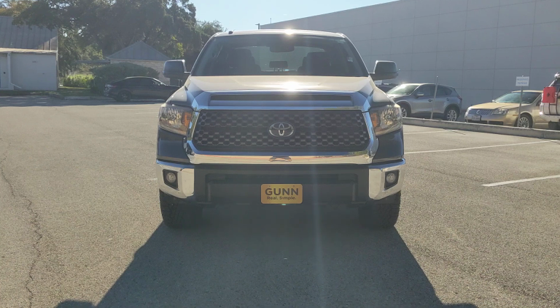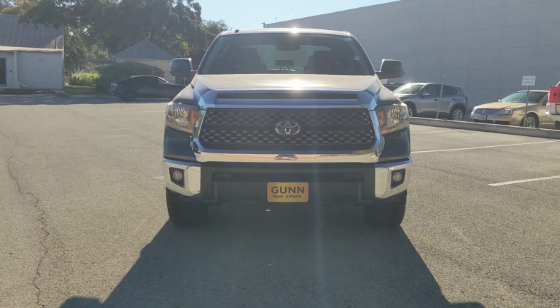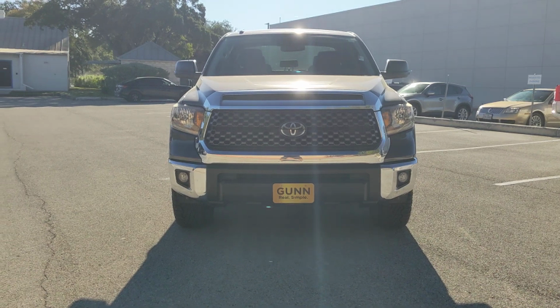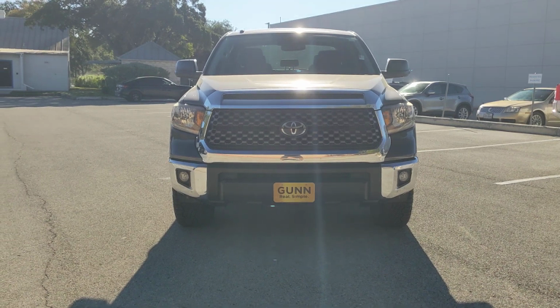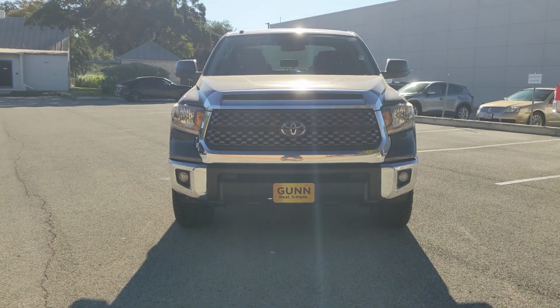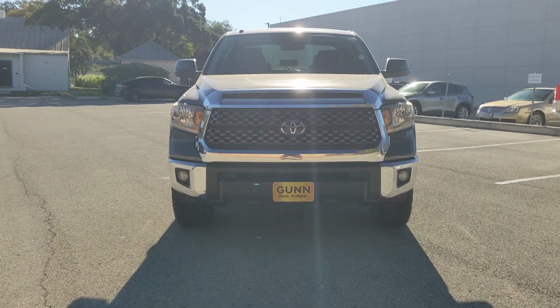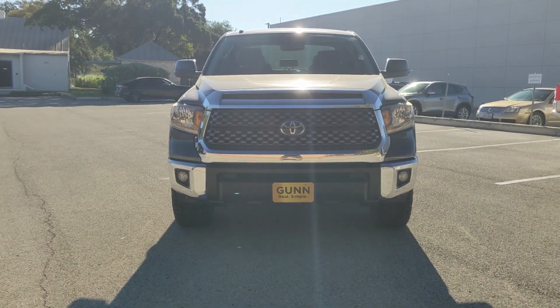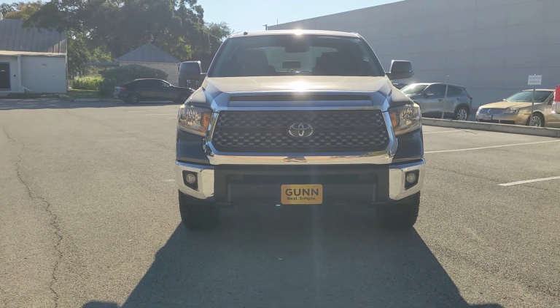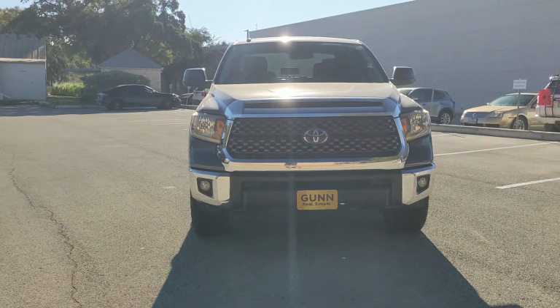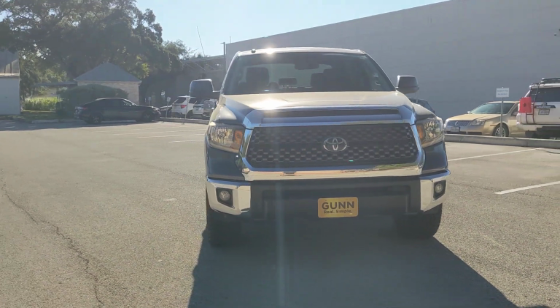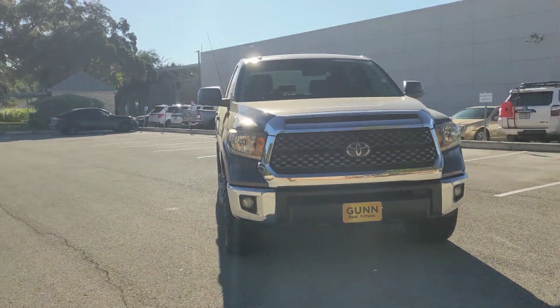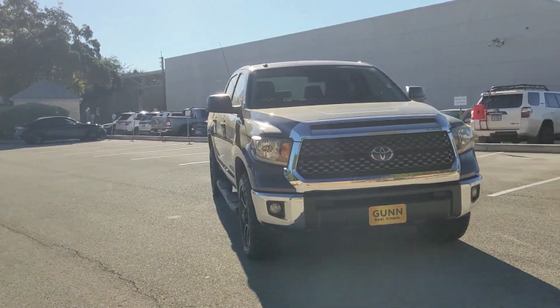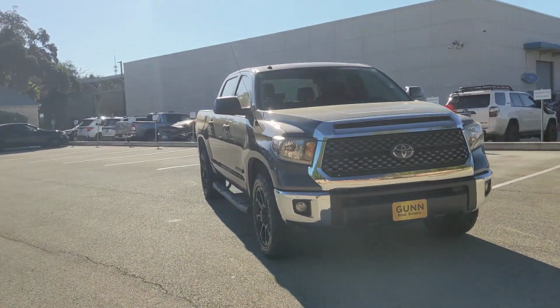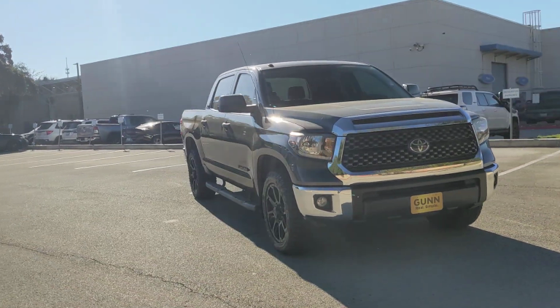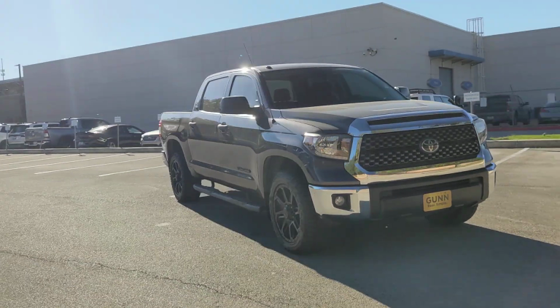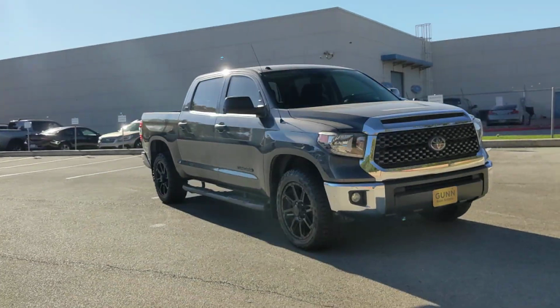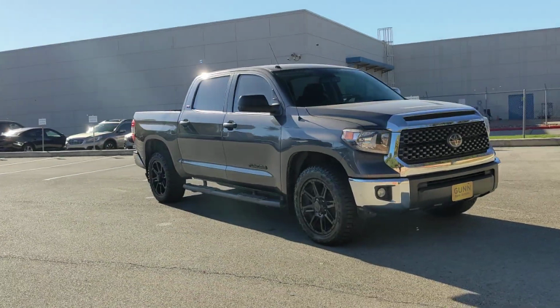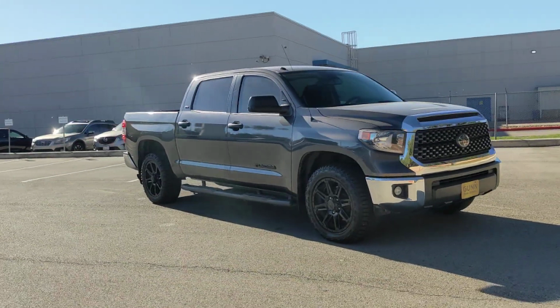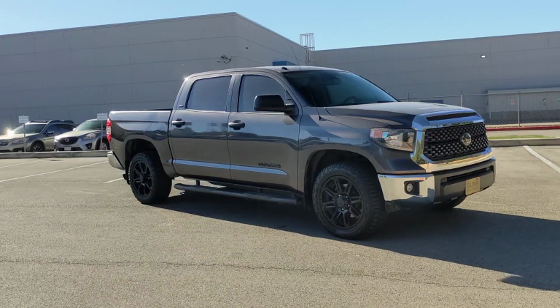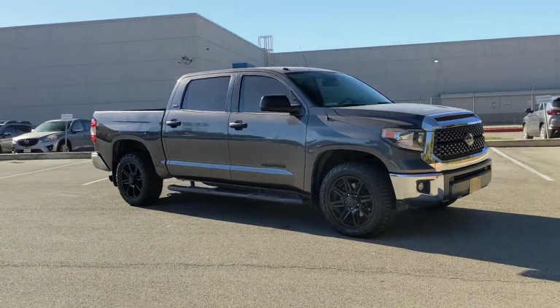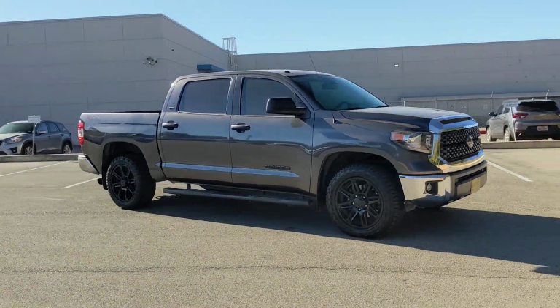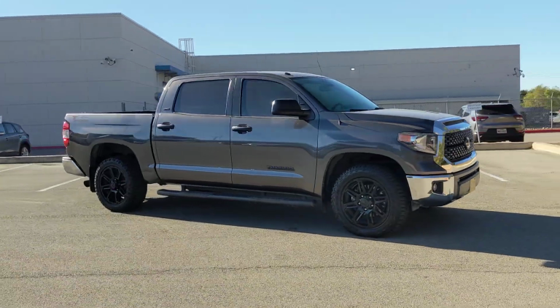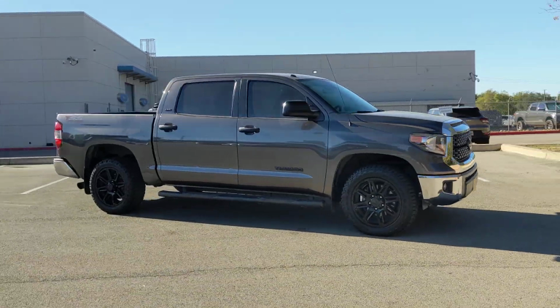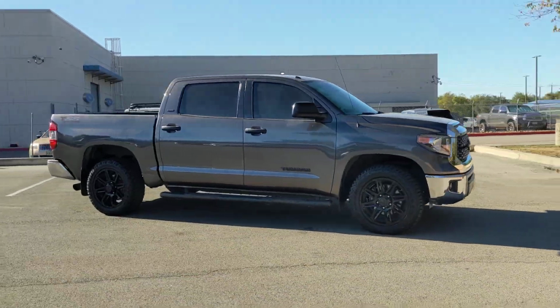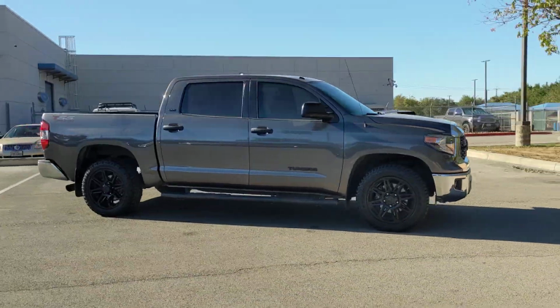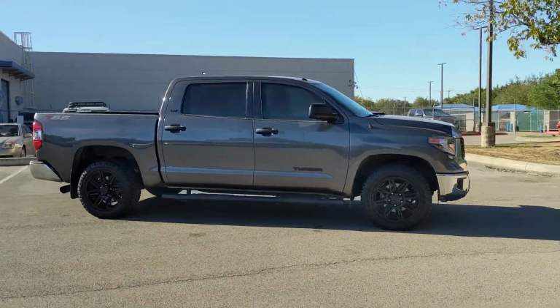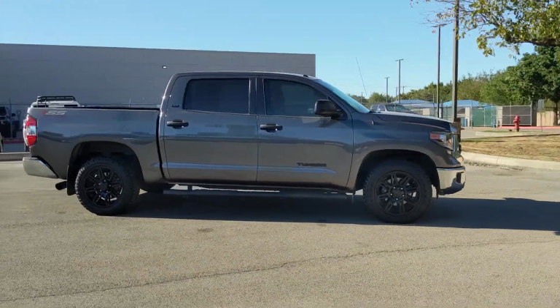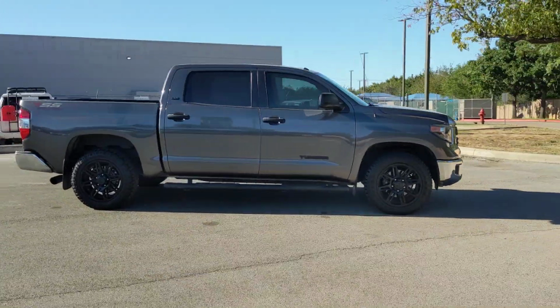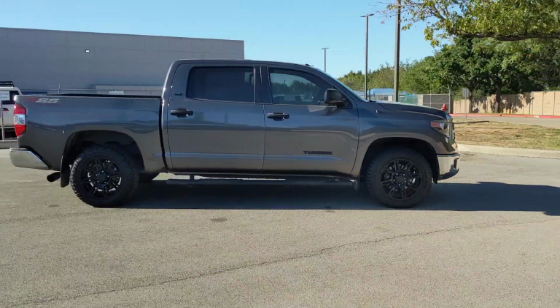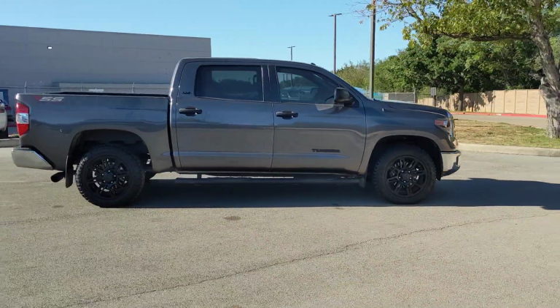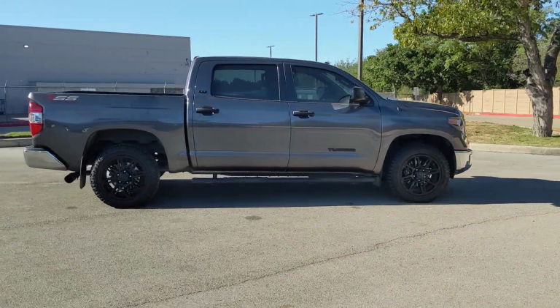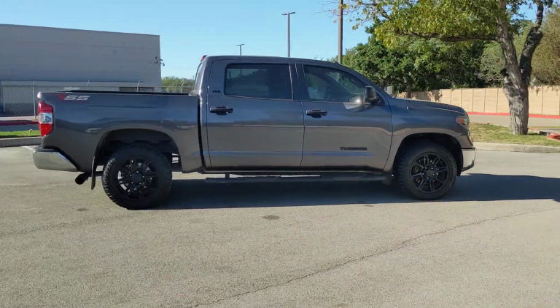You're gonna love the 2019 Toyota Tundra. With less than 80,000 miles on the odometer, this vehicle stands out from the rest.